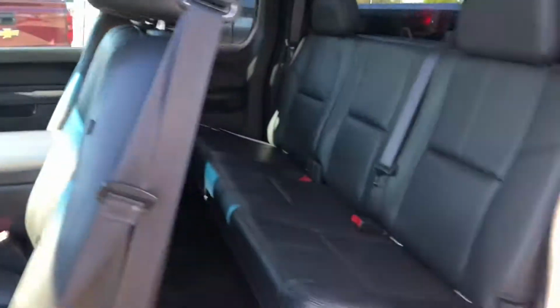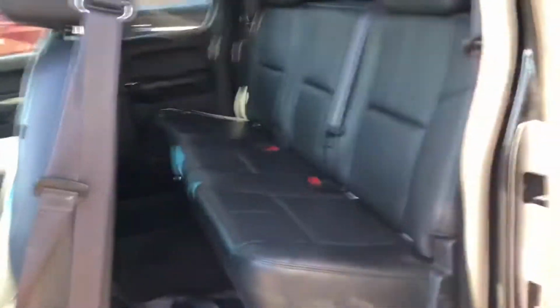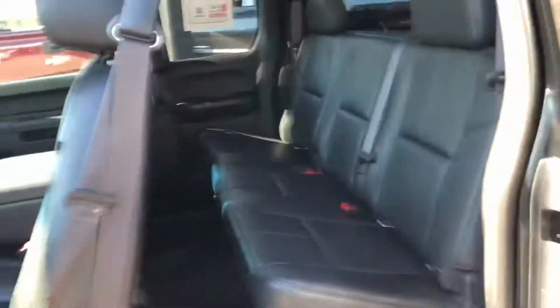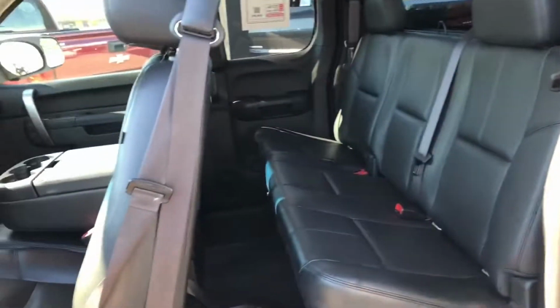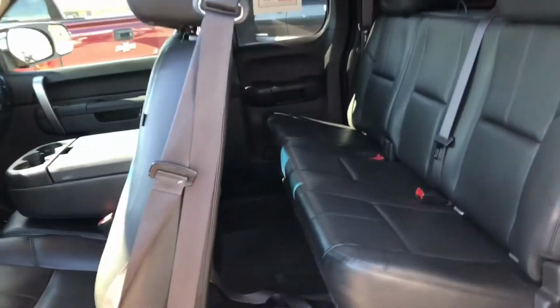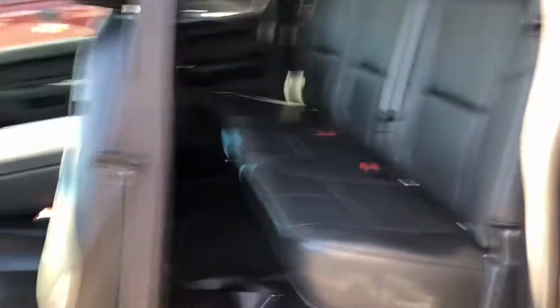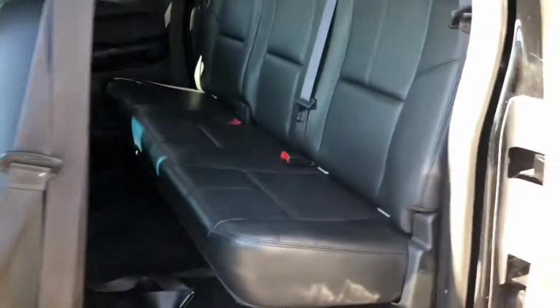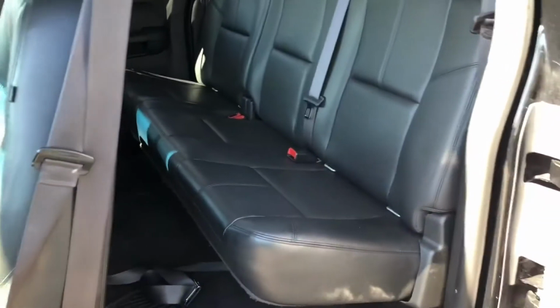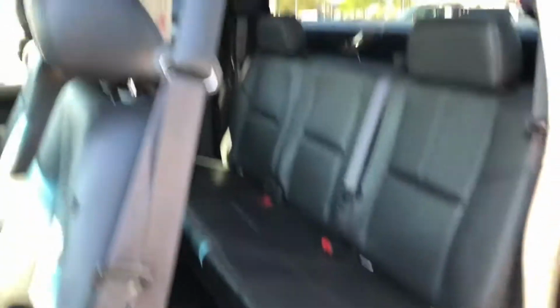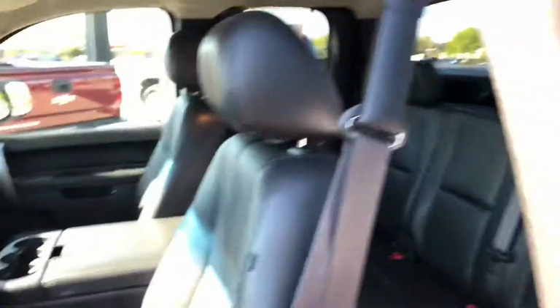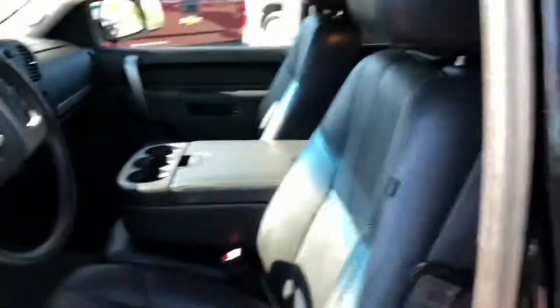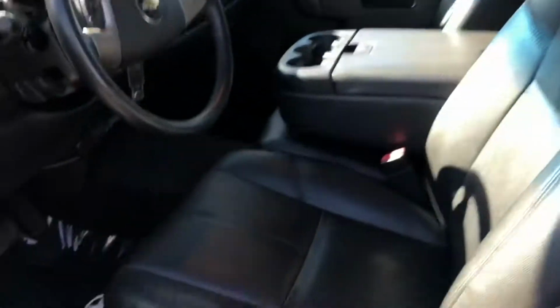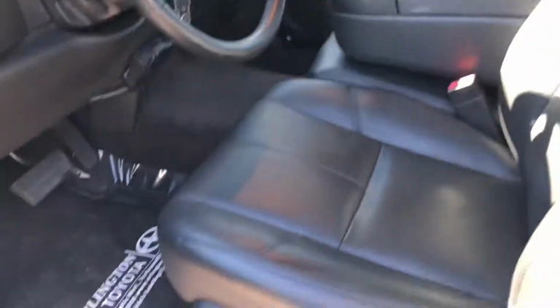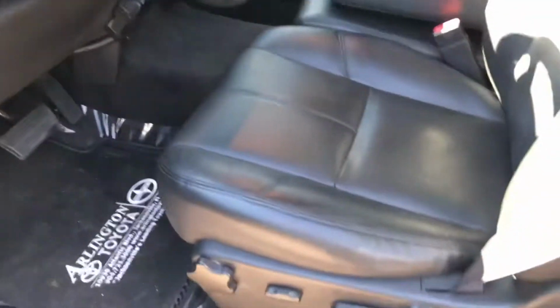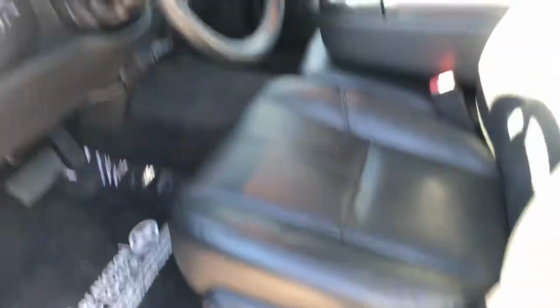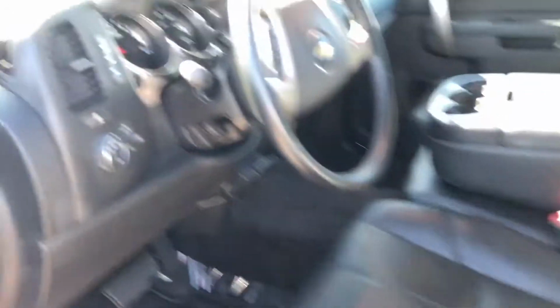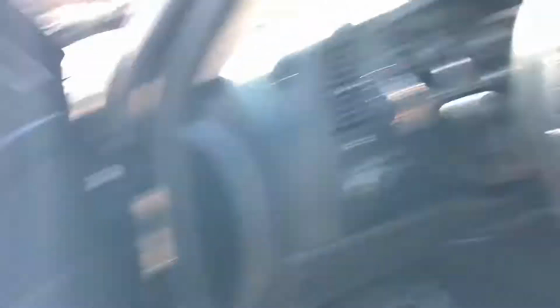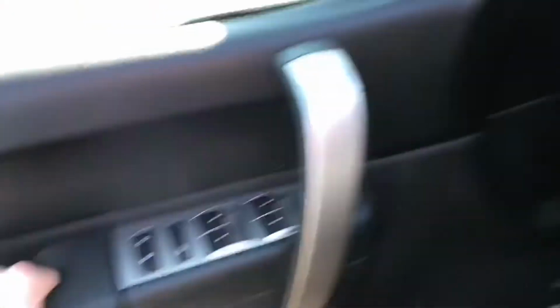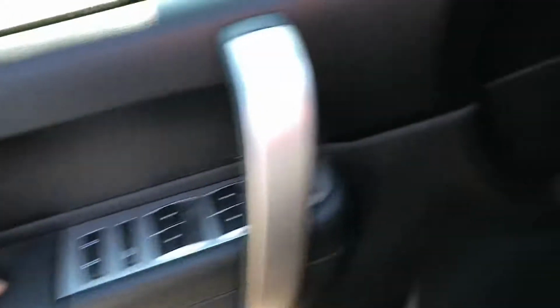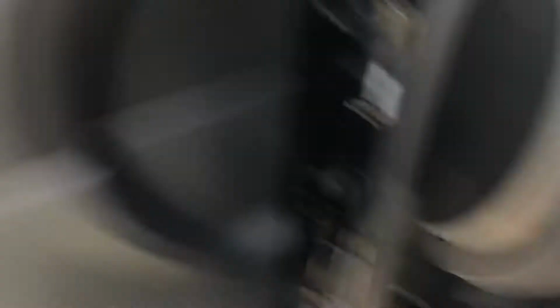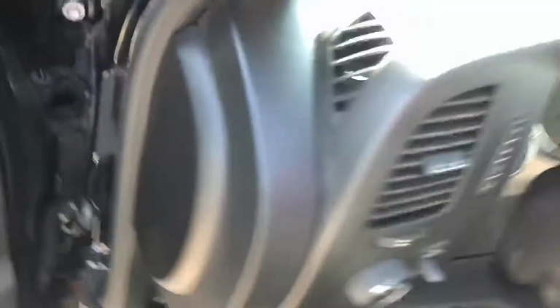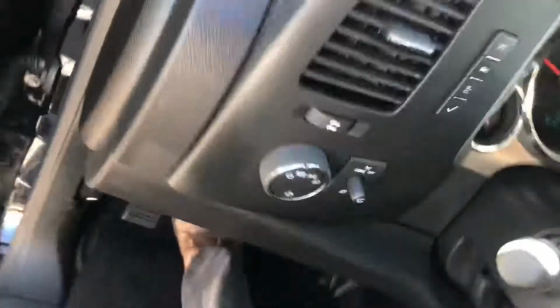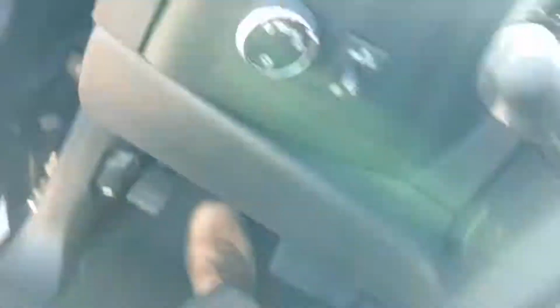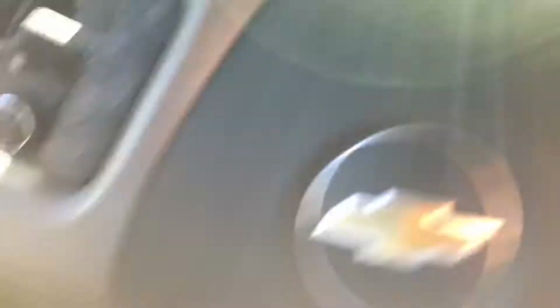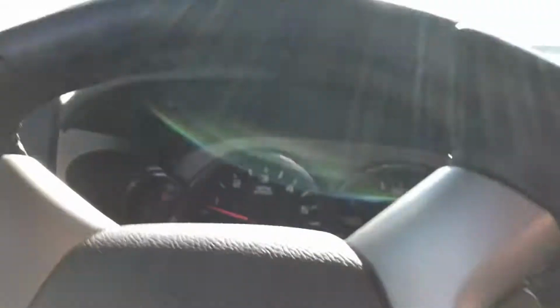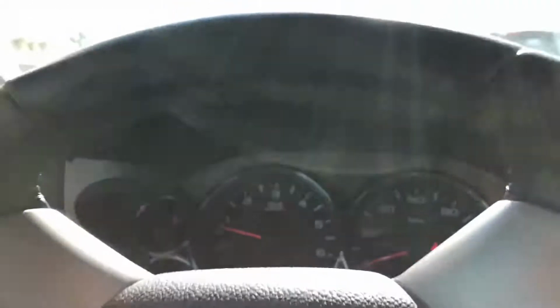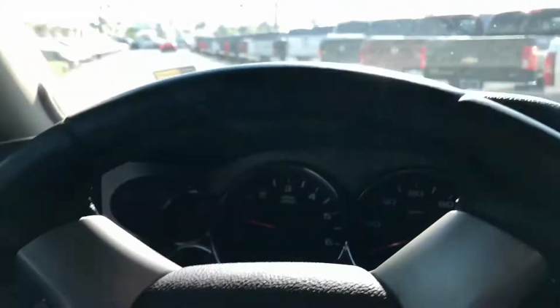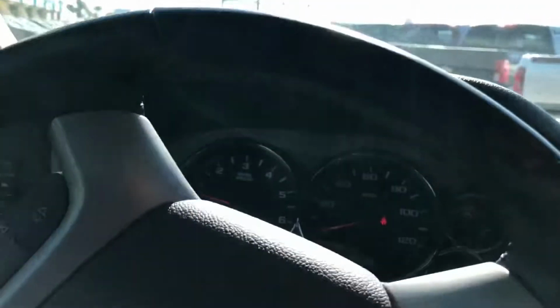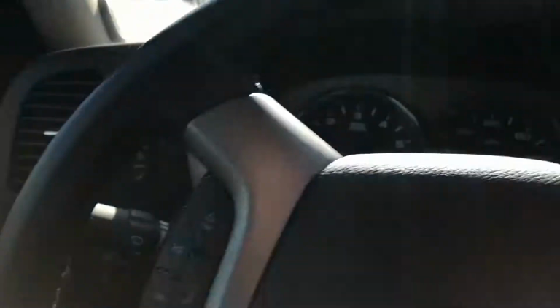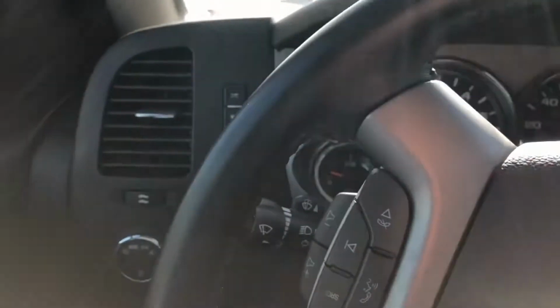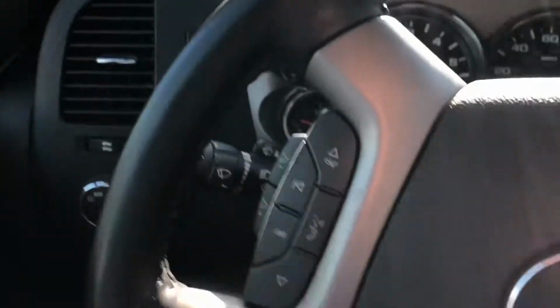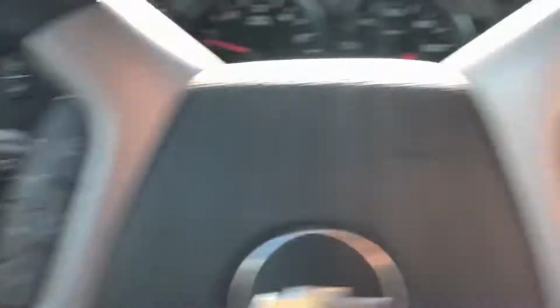Nice rear passenger area. Got the all-weather mats. Leather. Power windows, power door locks. Hands-free controls.